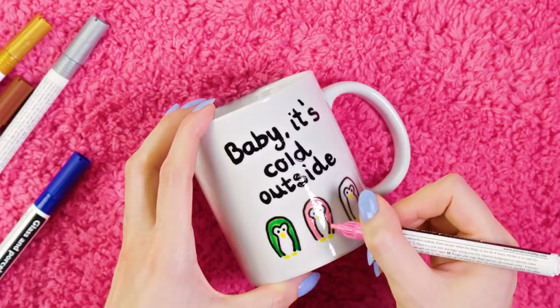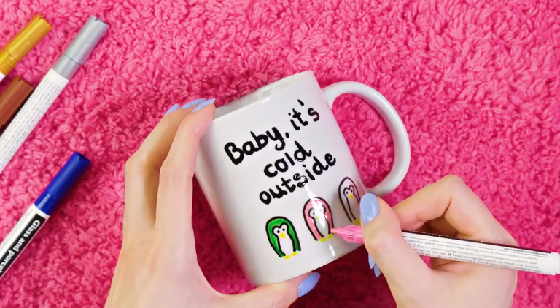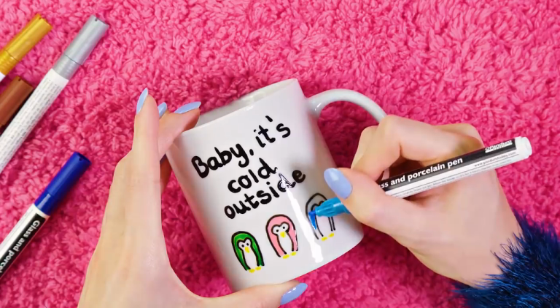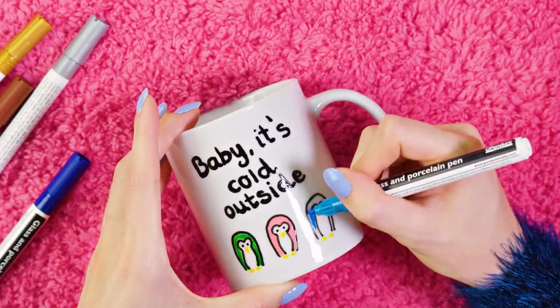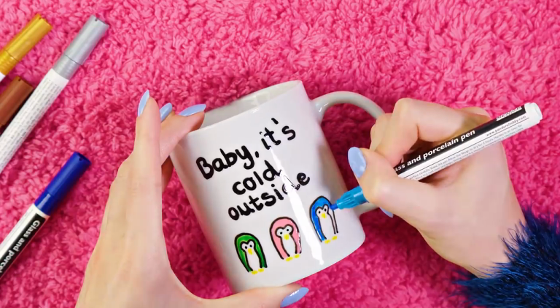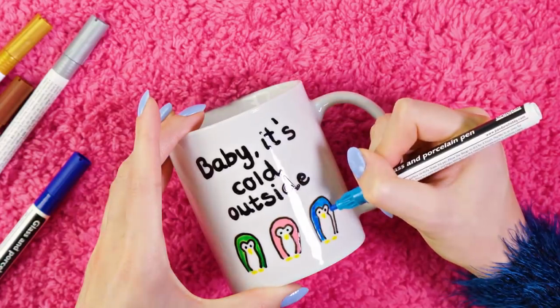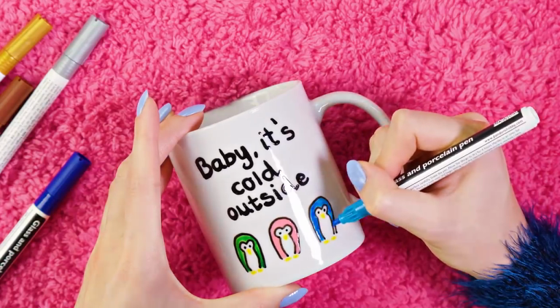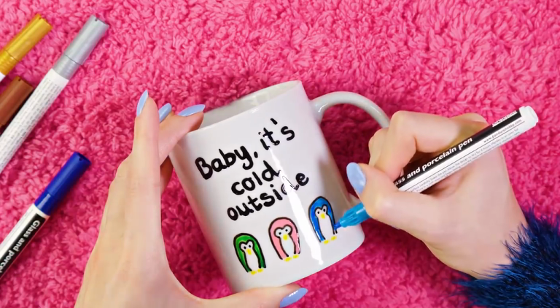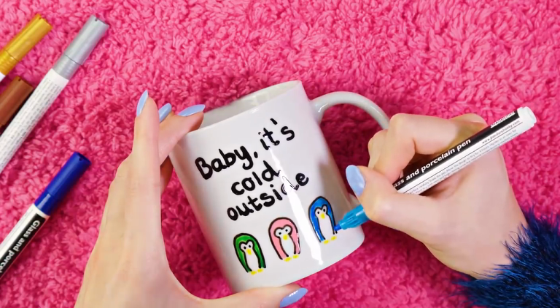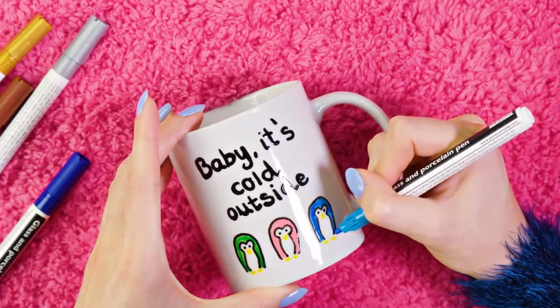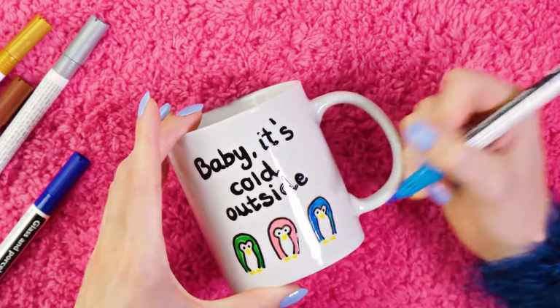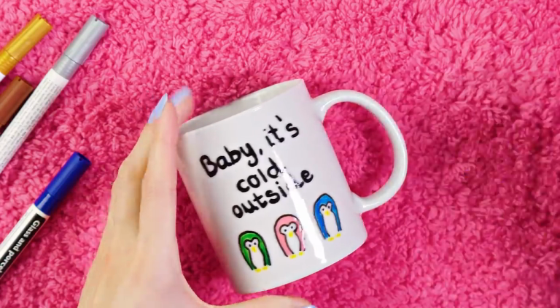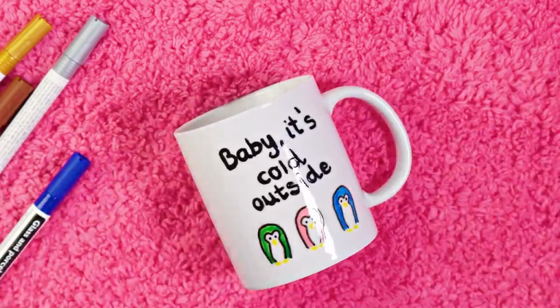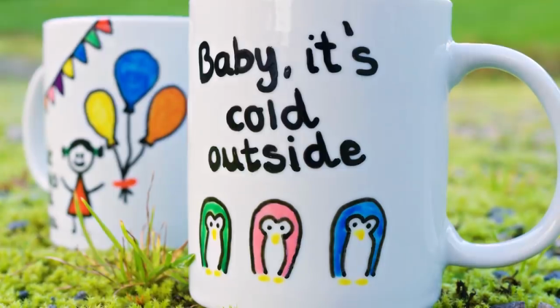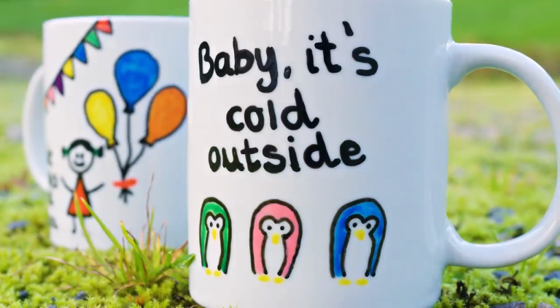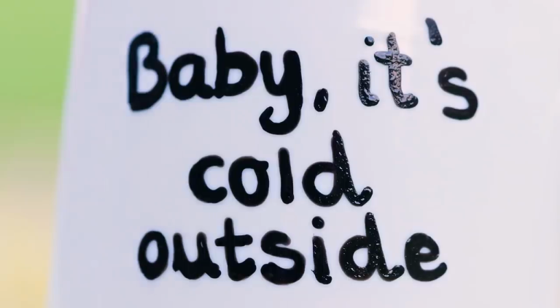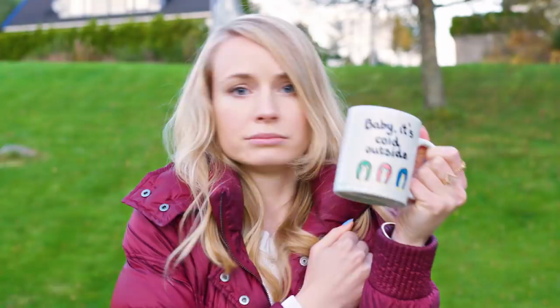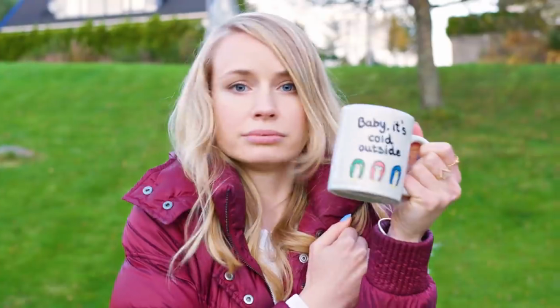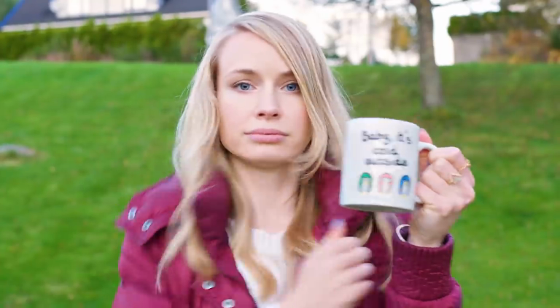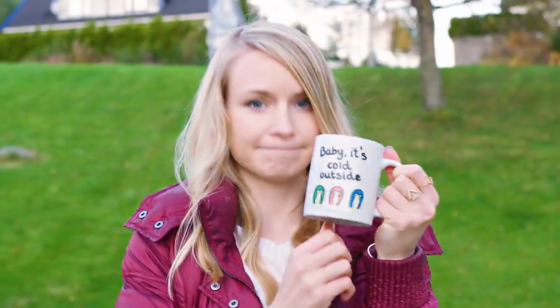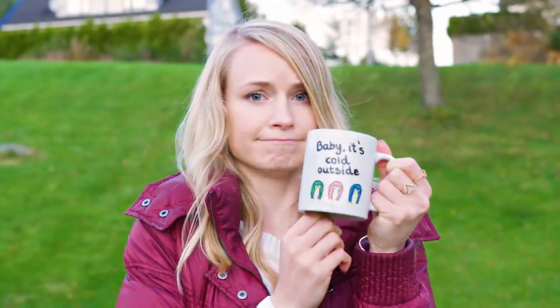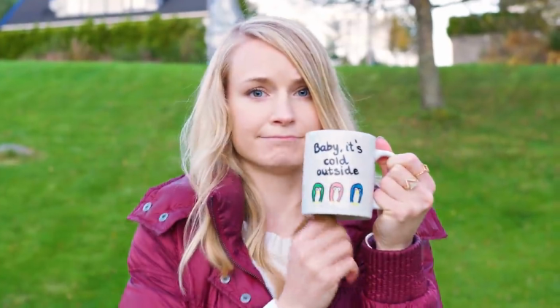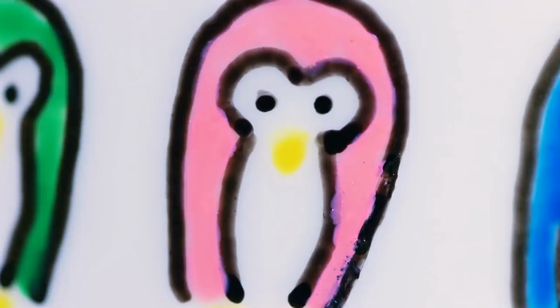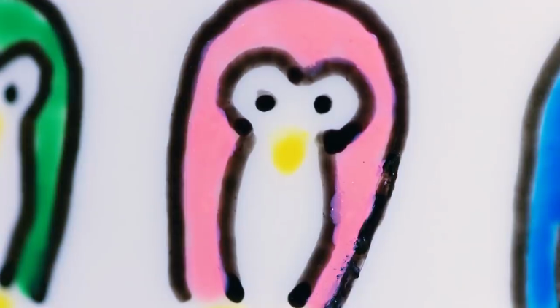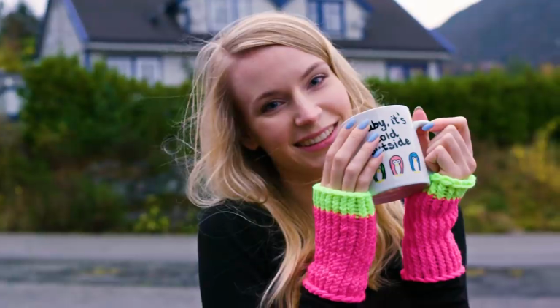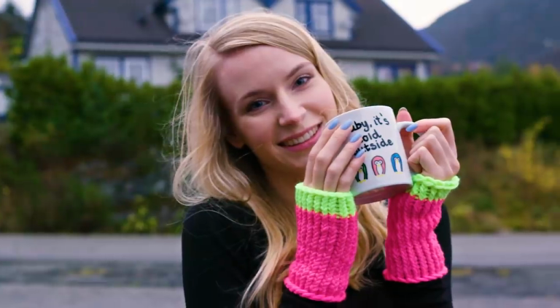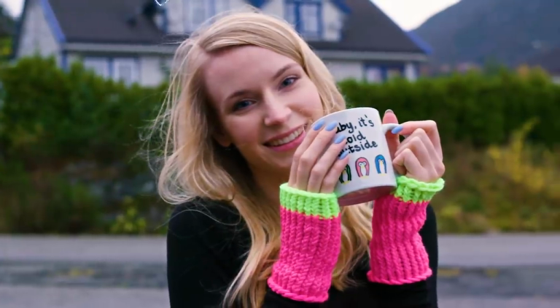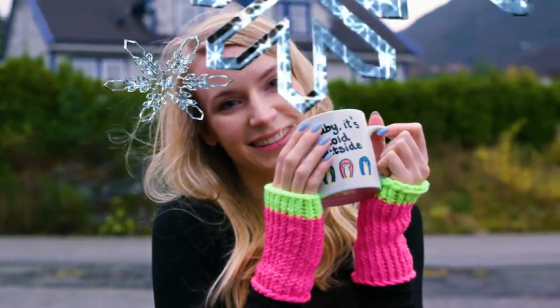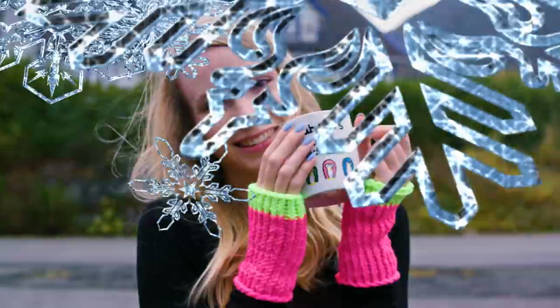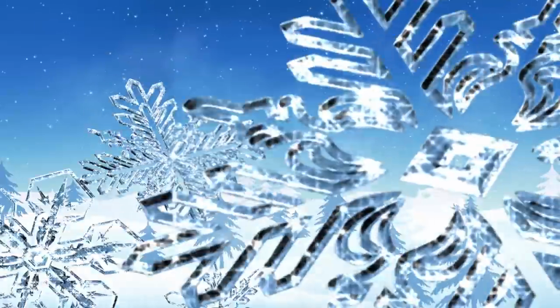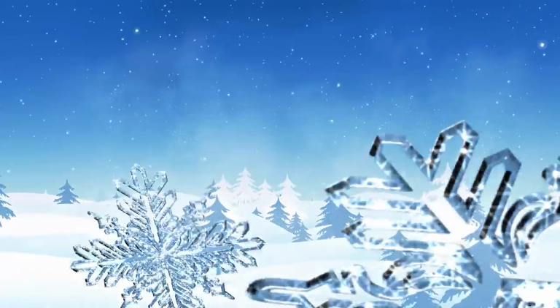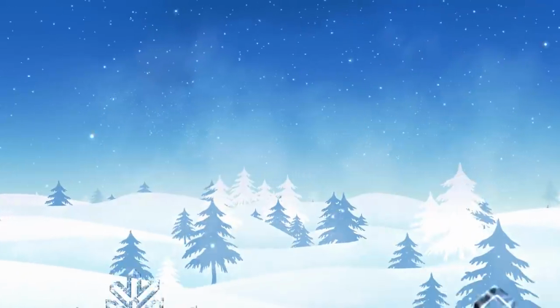This DIY doesn't take more than five minutes and you get such a nice gift — just perfect. I love how you can be so creative with these mugs; you can make so many awesome designs — drawings, patterns, quotes — the sky is the limit.